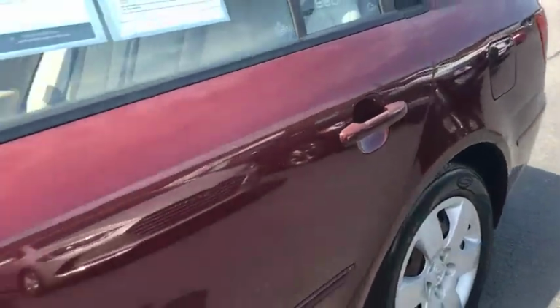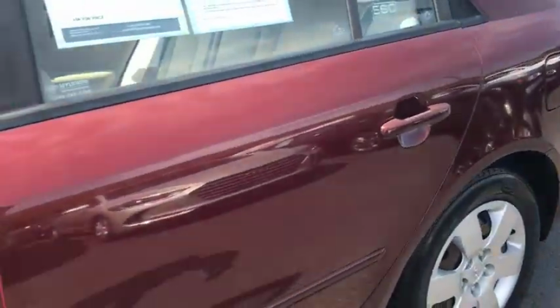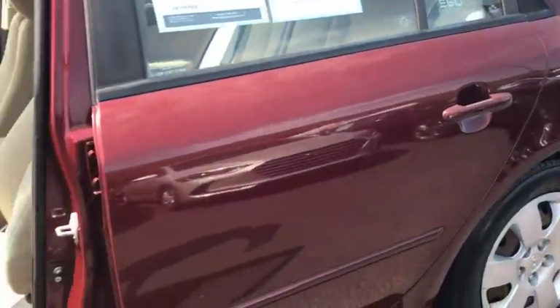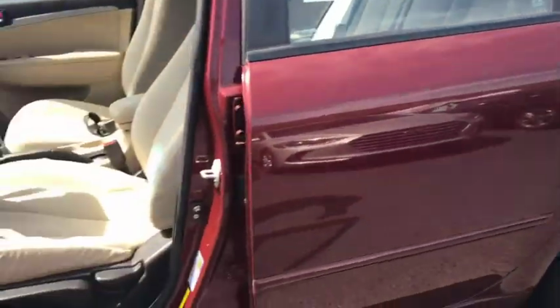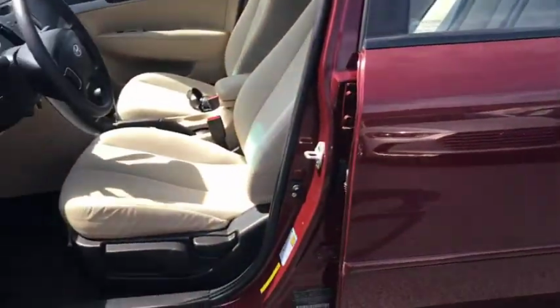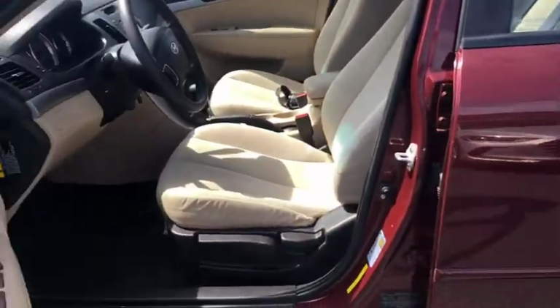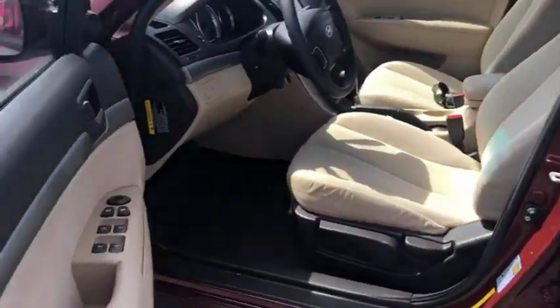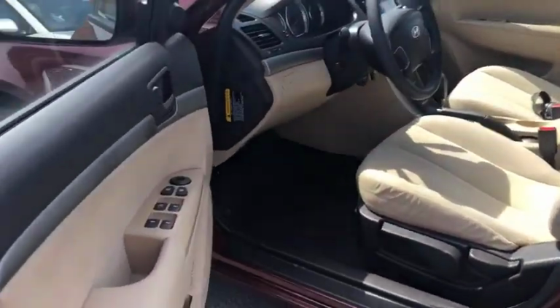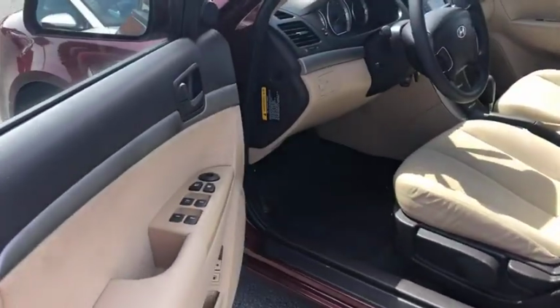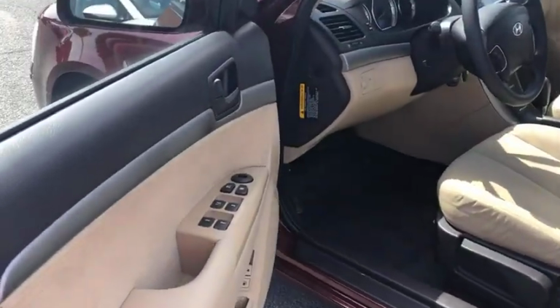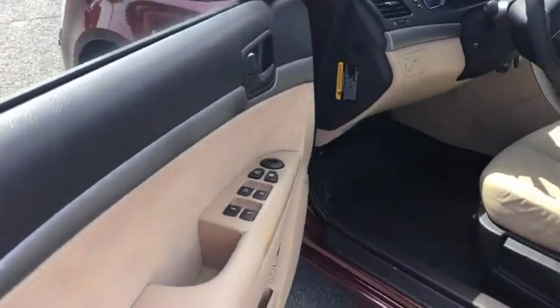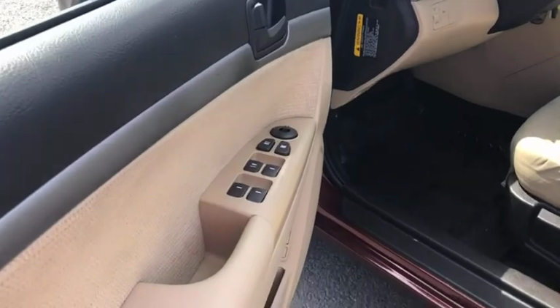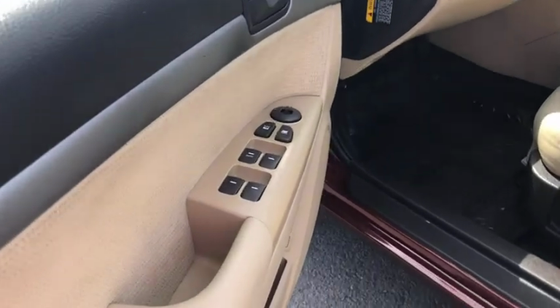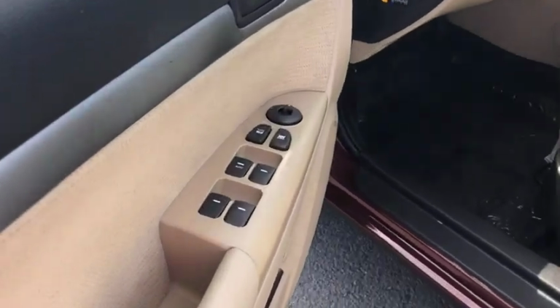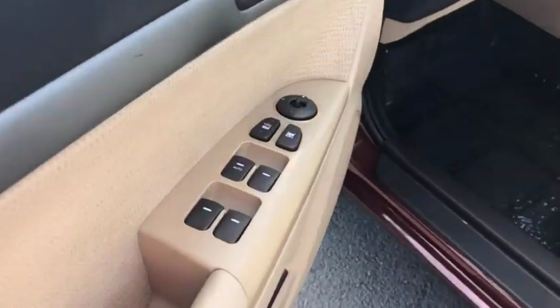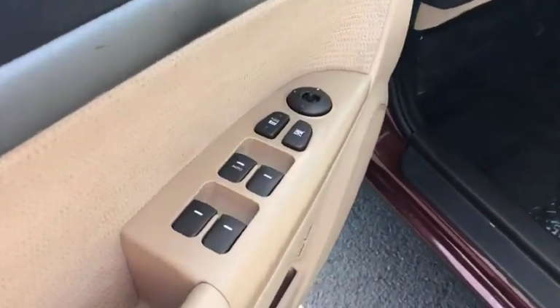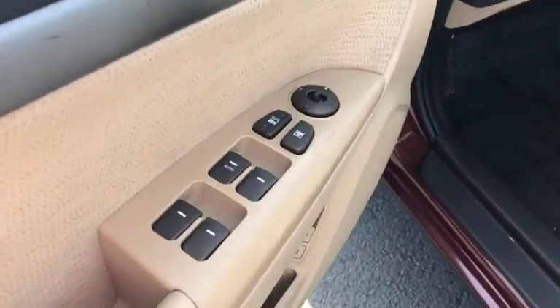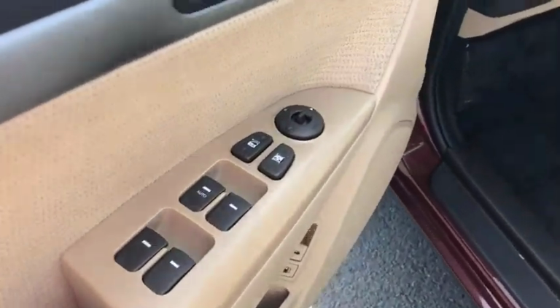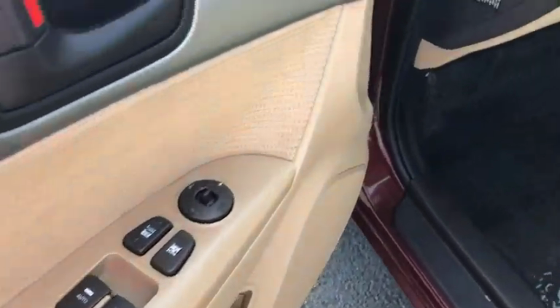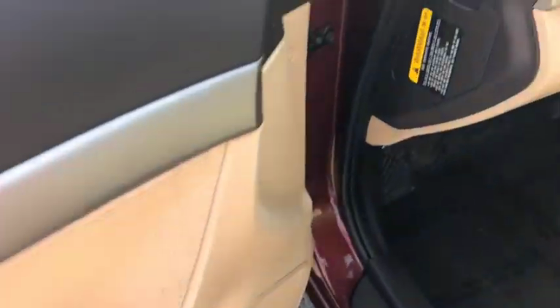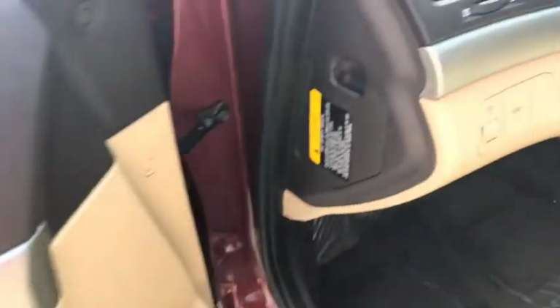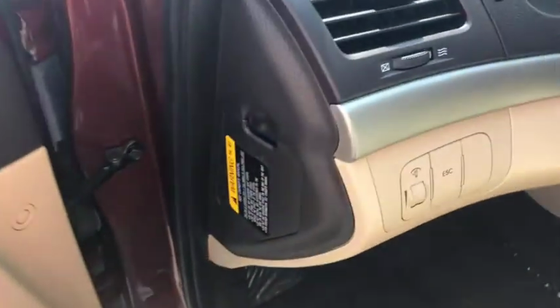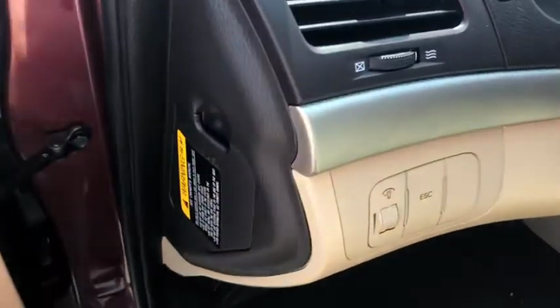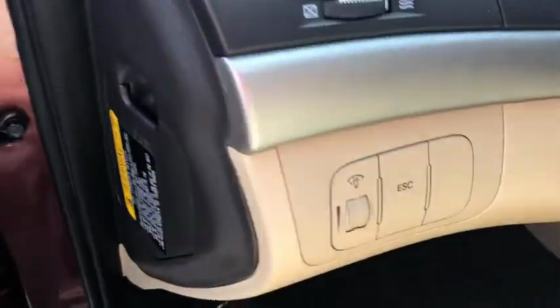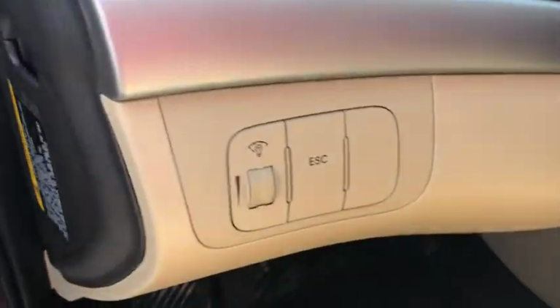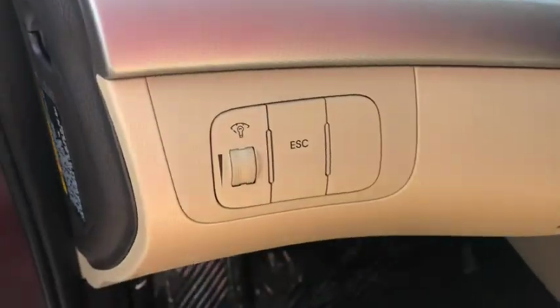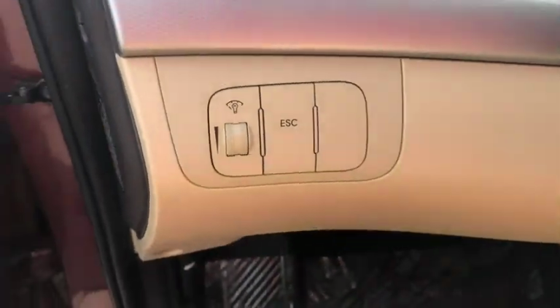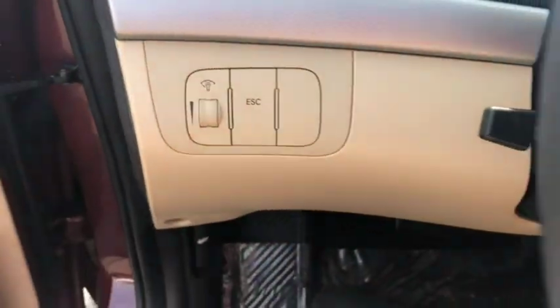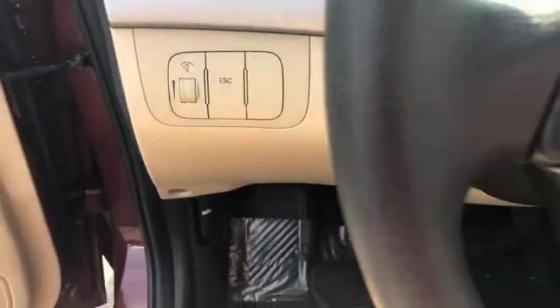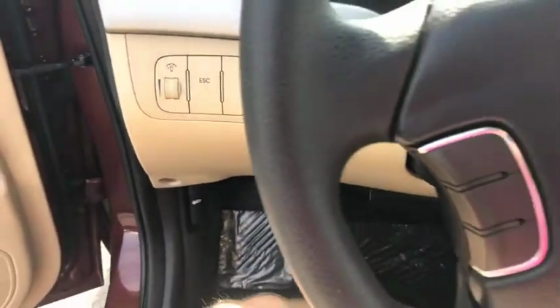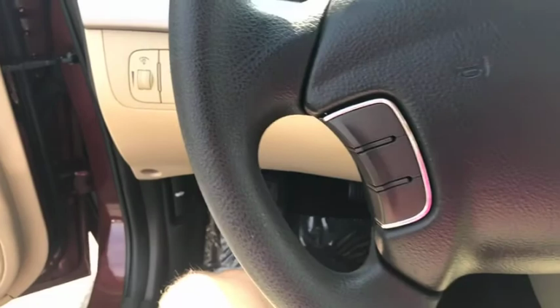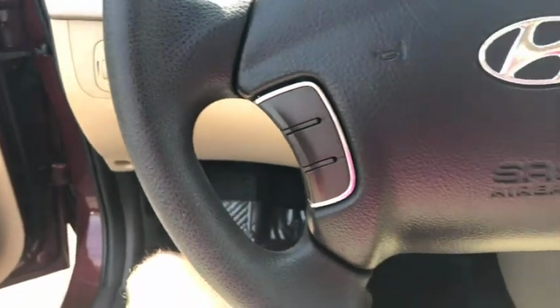Tilt steering wheel, compact spare tire, tinted glass, cup holders, body side moldings, body color bumpers, body color door handles.